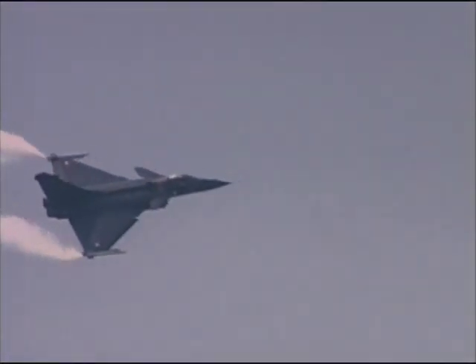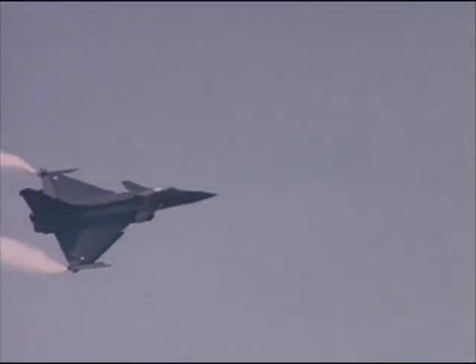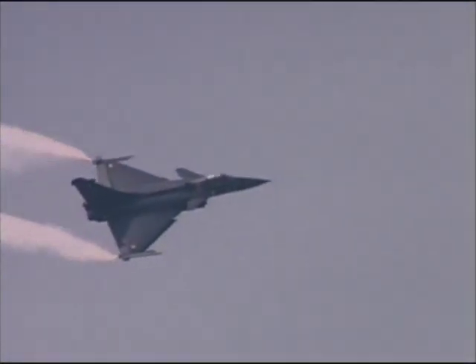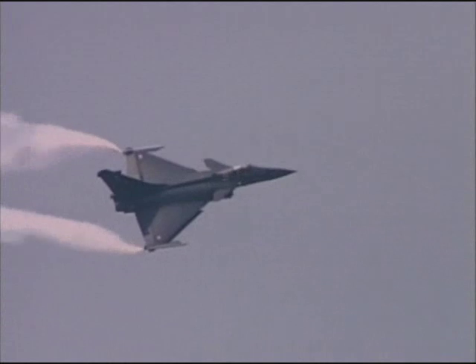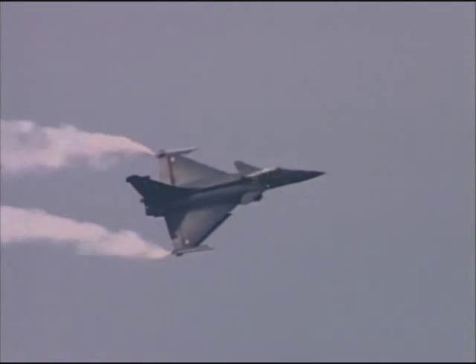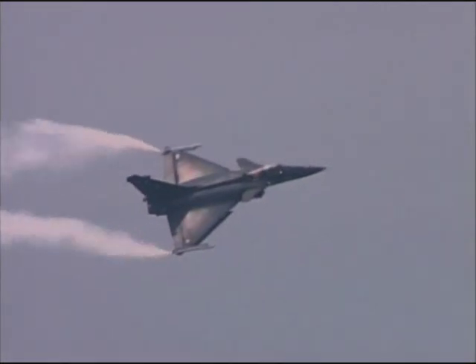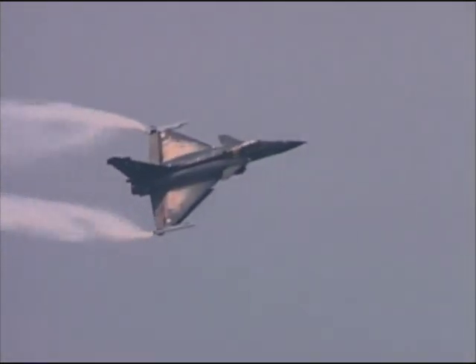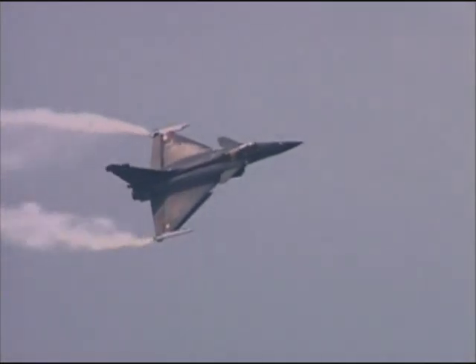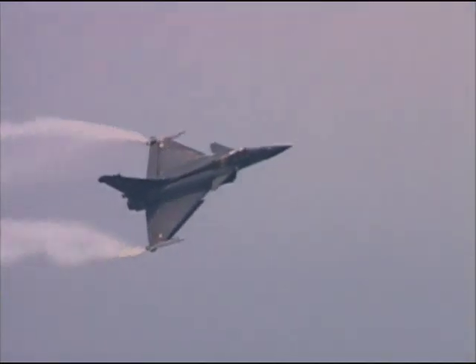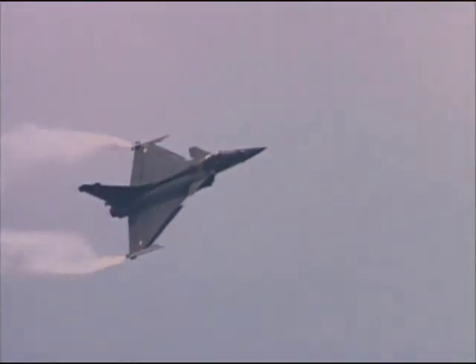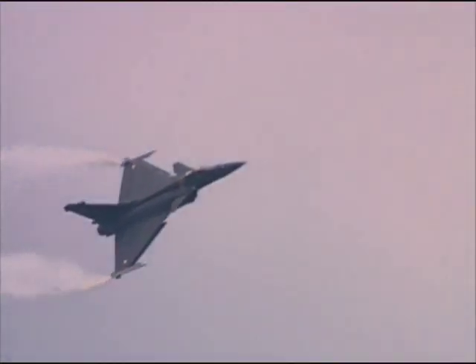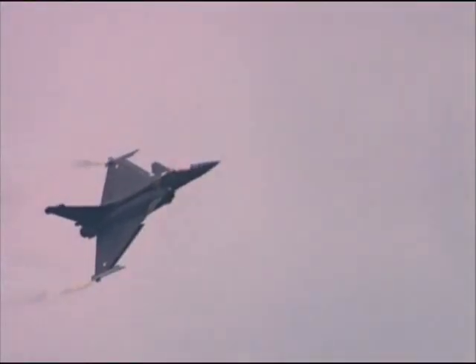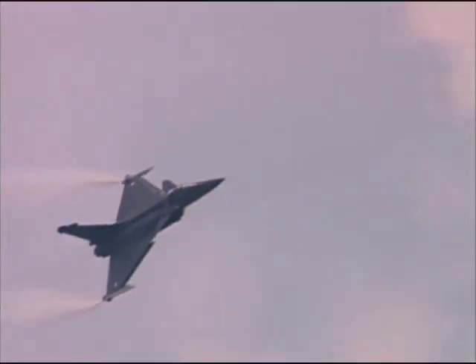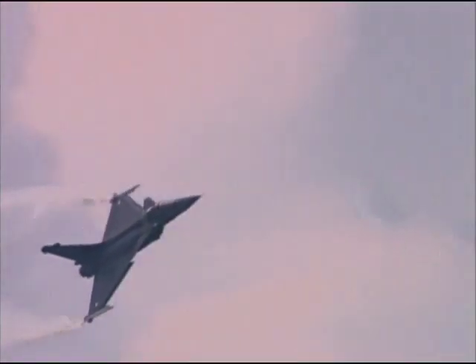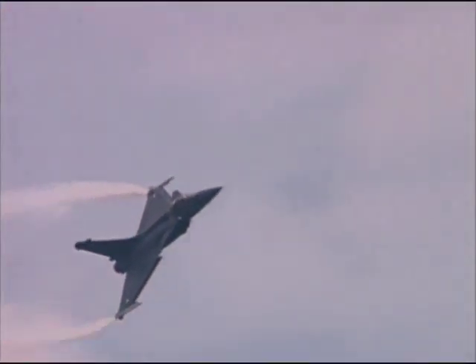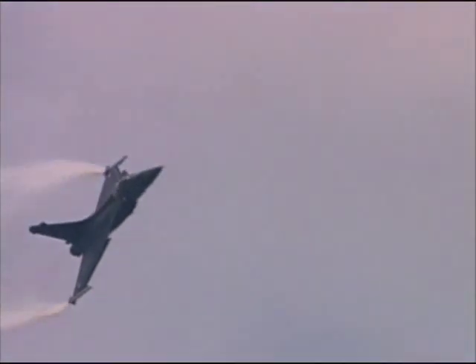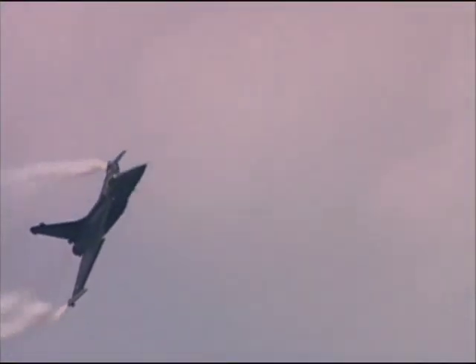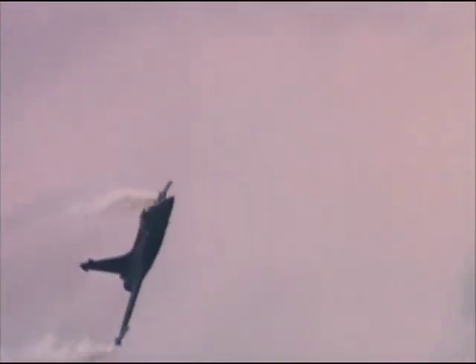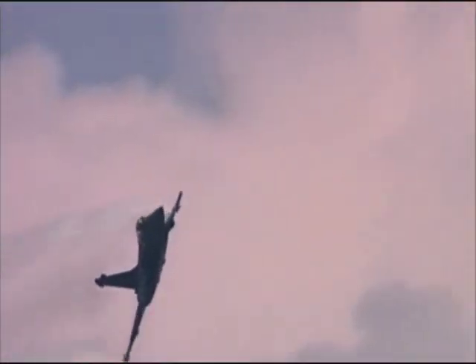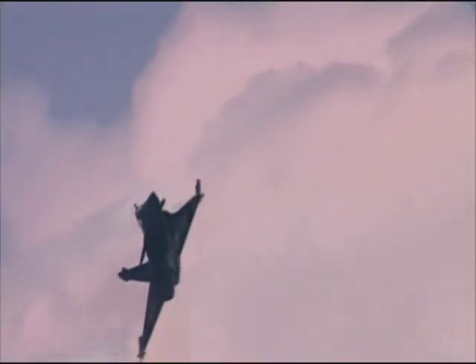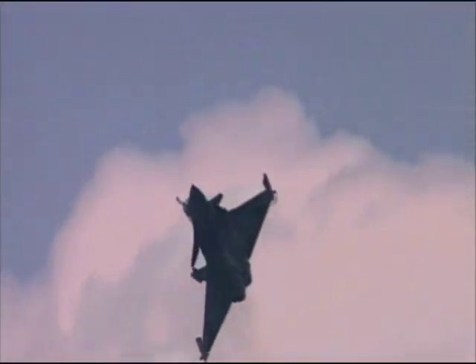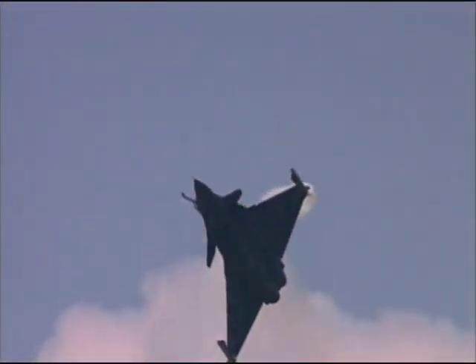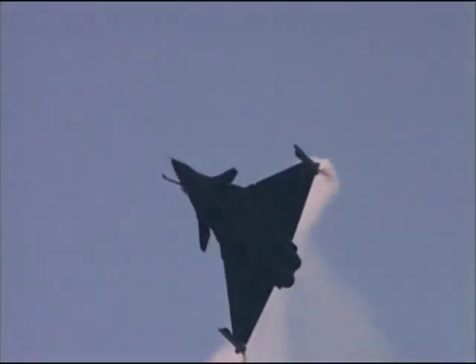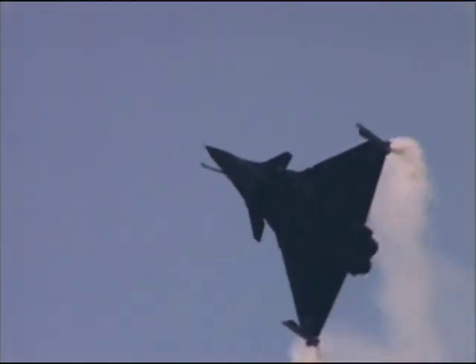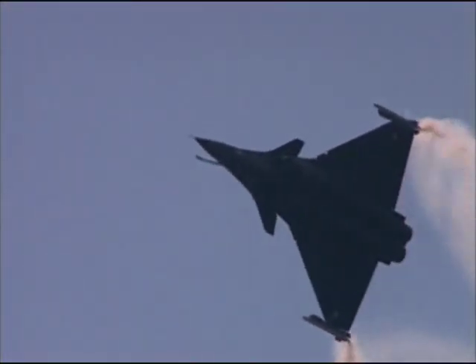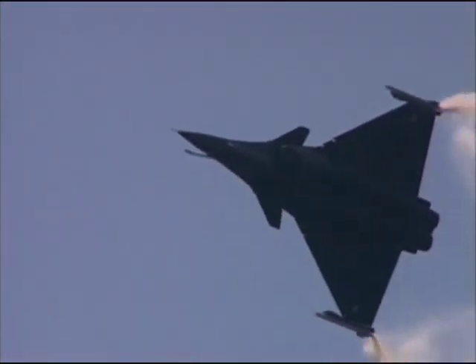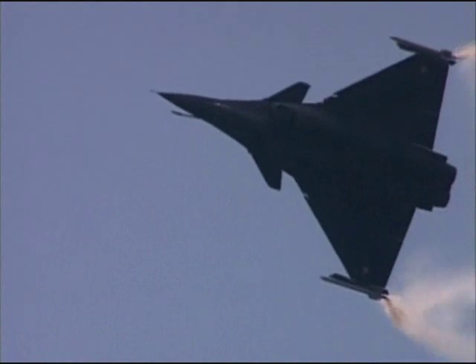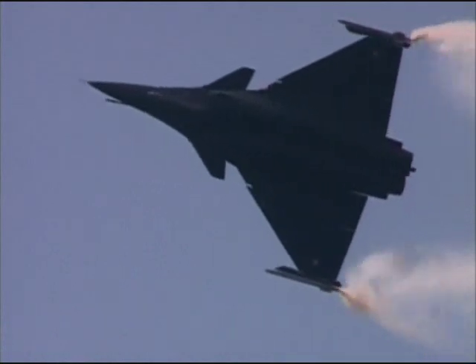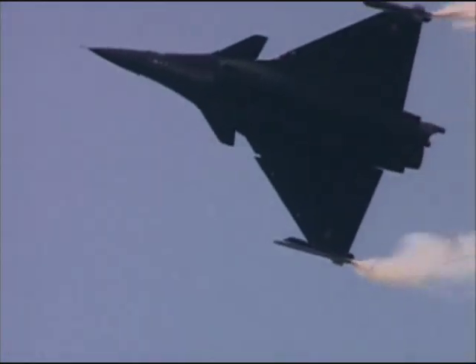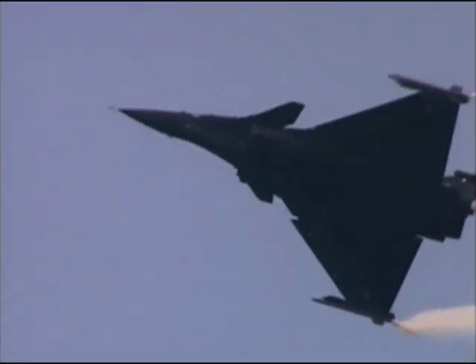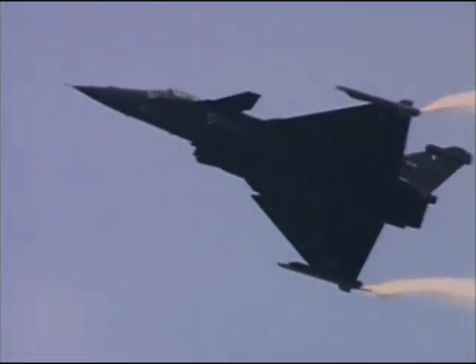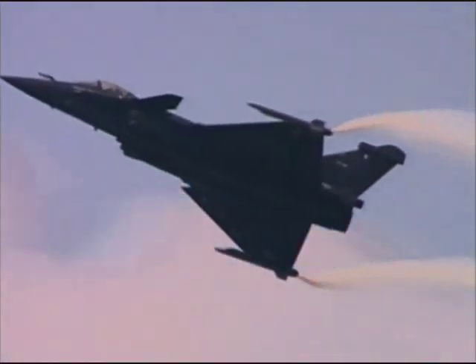With its delta canard configuration and ability to perform air superiority, interceptor, recon, and ground attack maneuvers on a single mission, the Rafale will carry on Dassault's tradition of aerodynamic excellence.